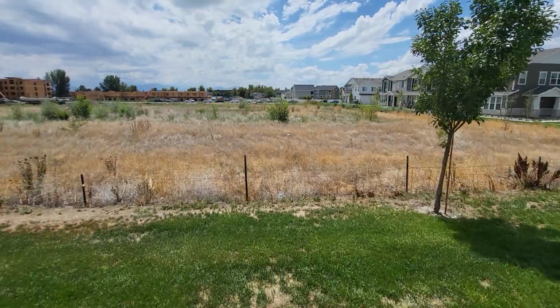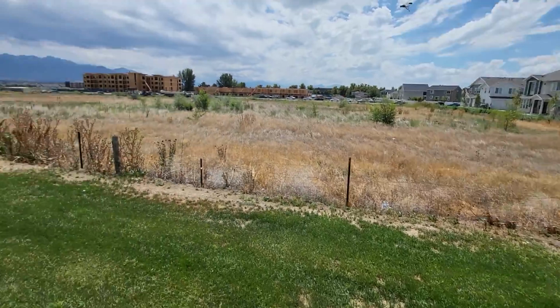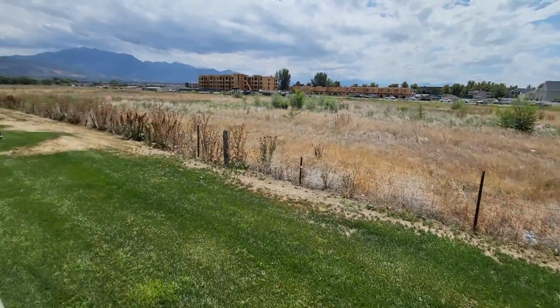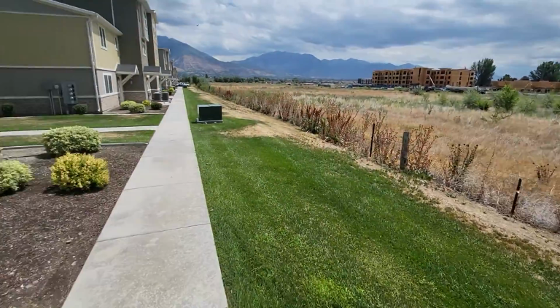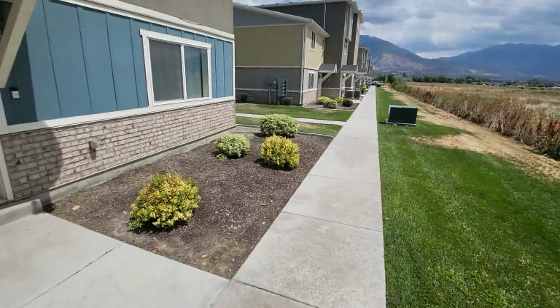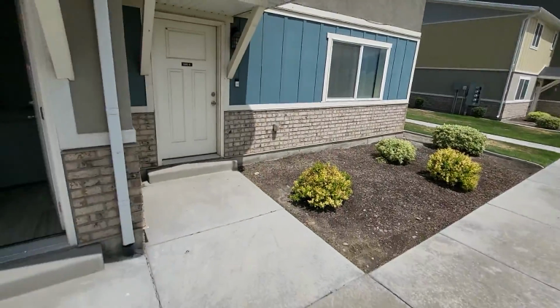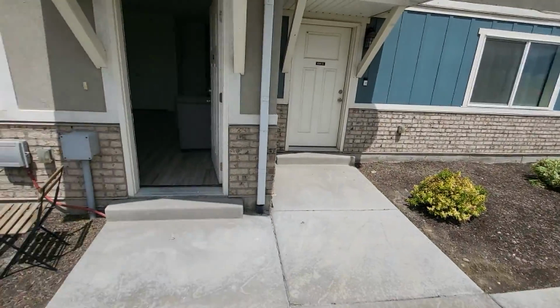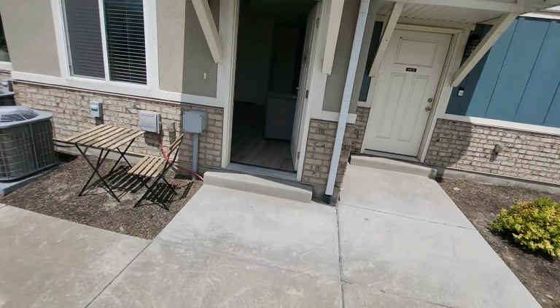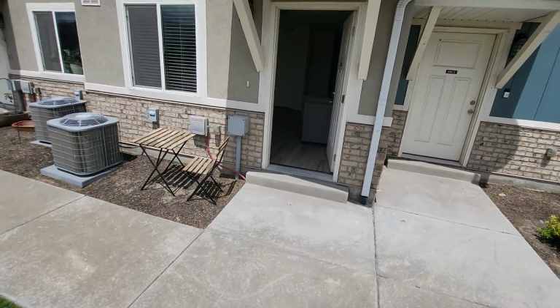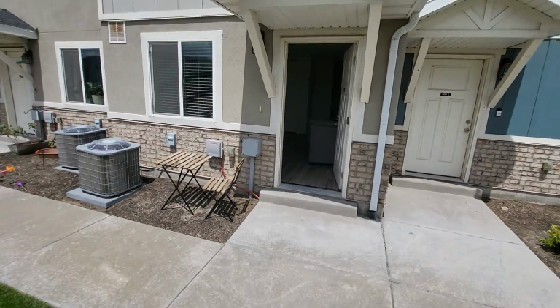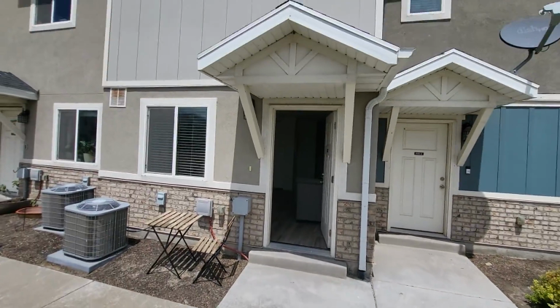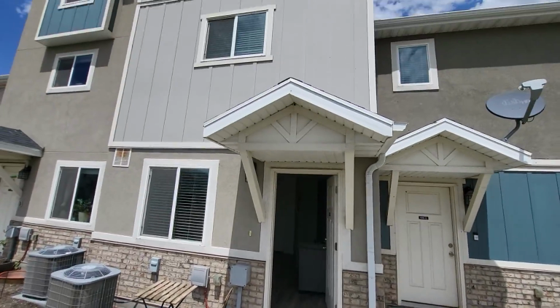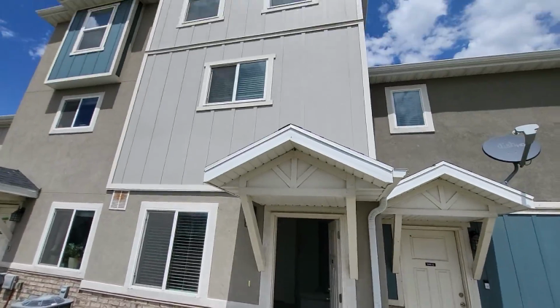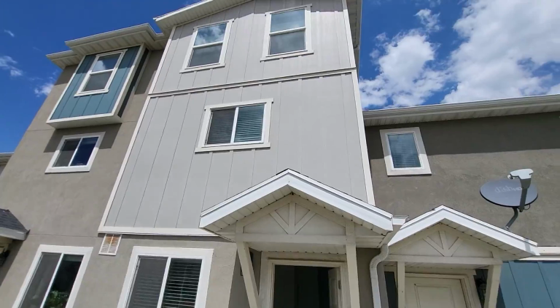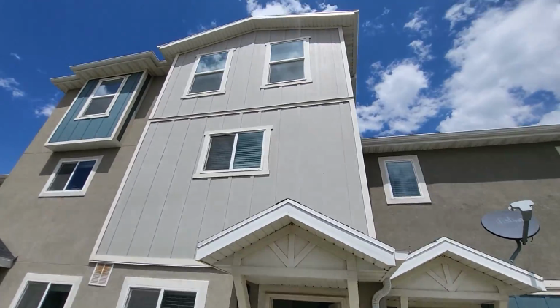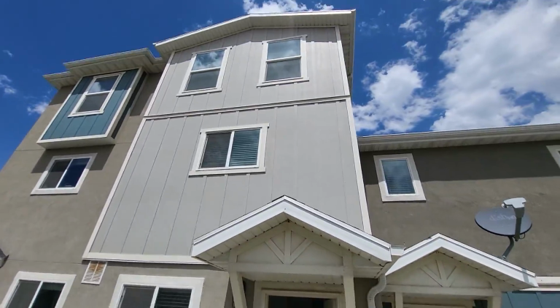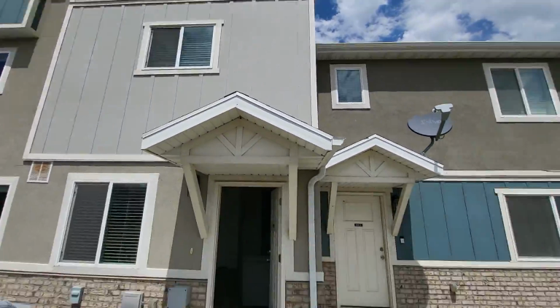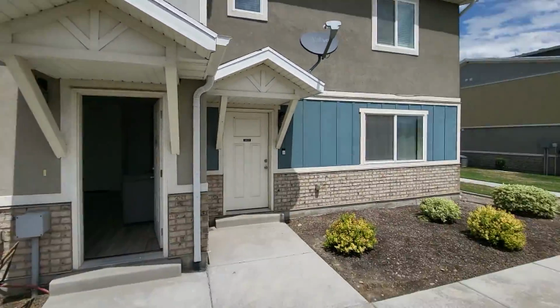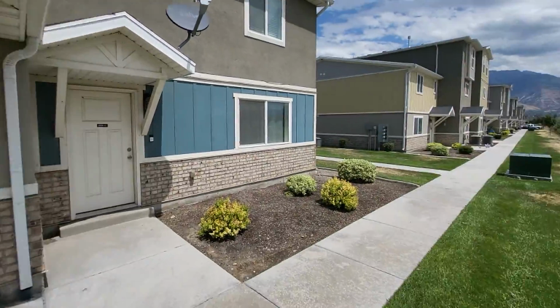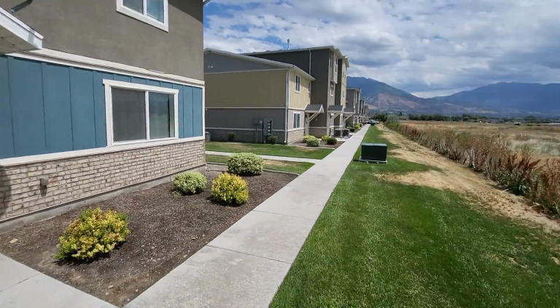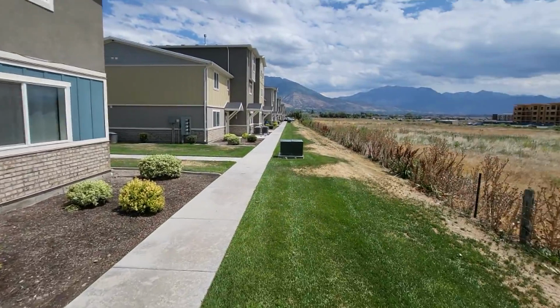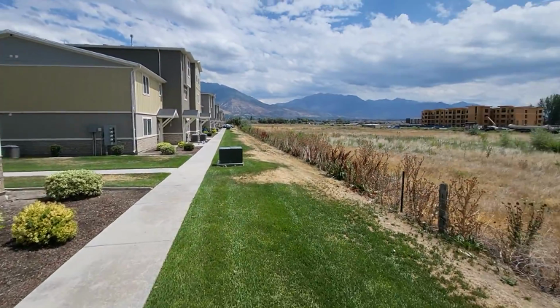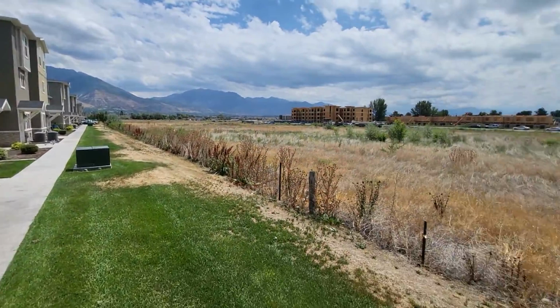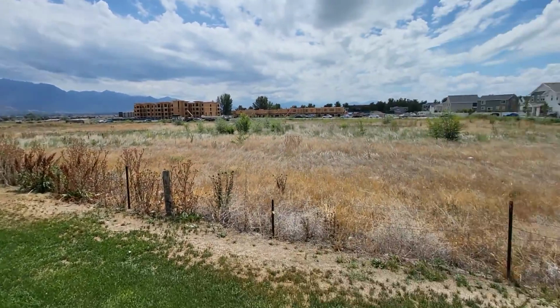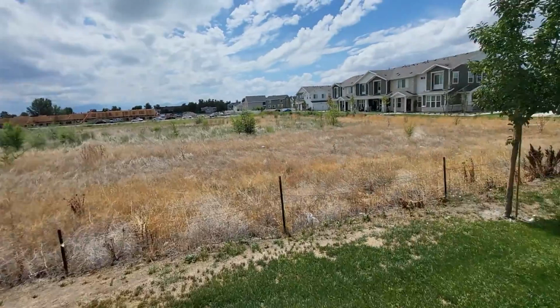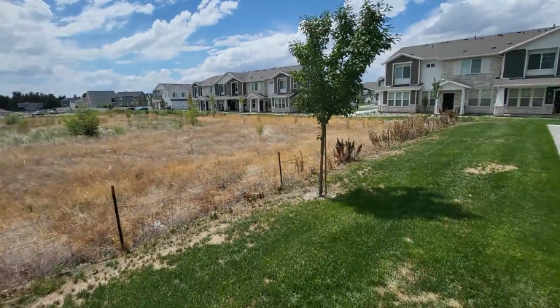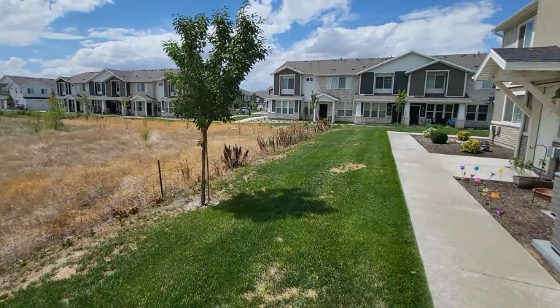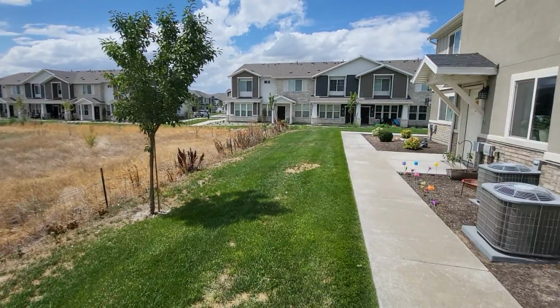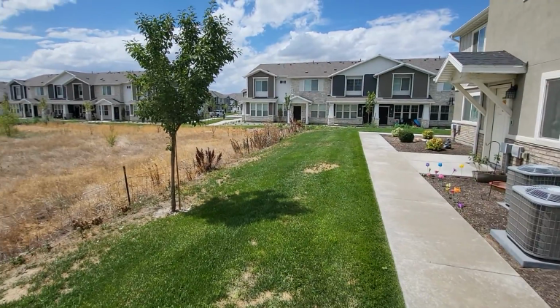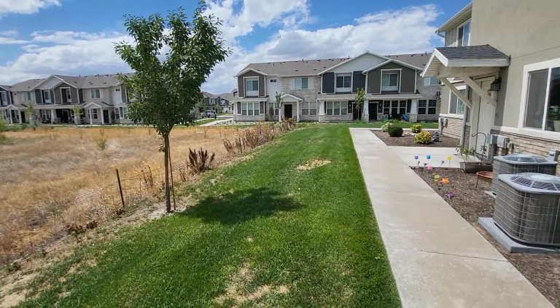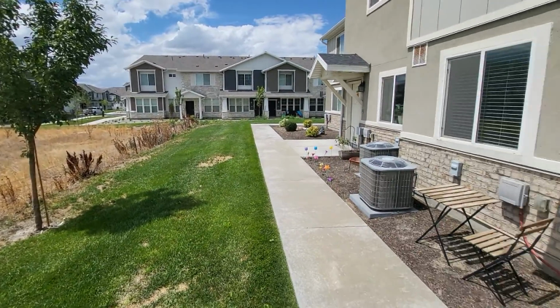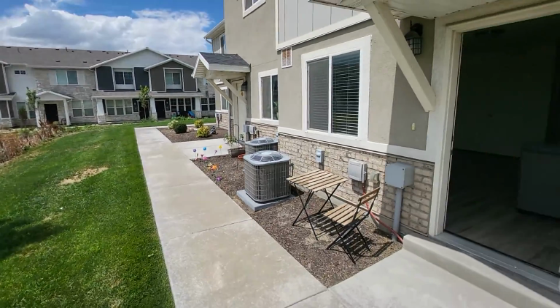This is a really nice townhome in American Fork. It's got a lot of space, as you can see. Nothing in front of it, so you don't feel so cramped.